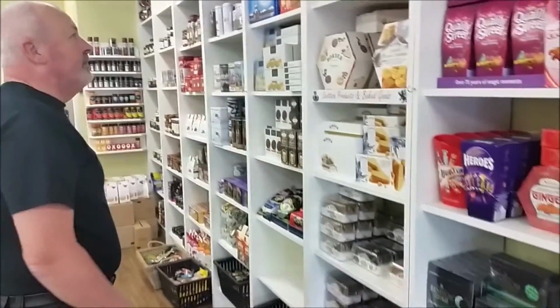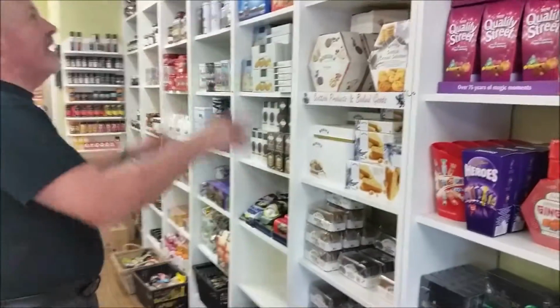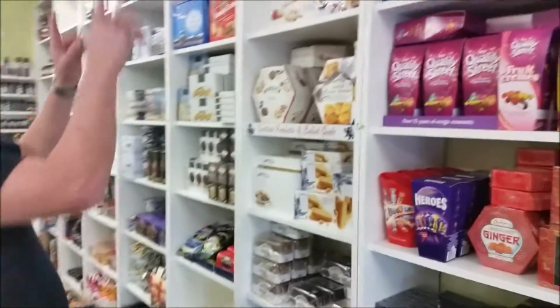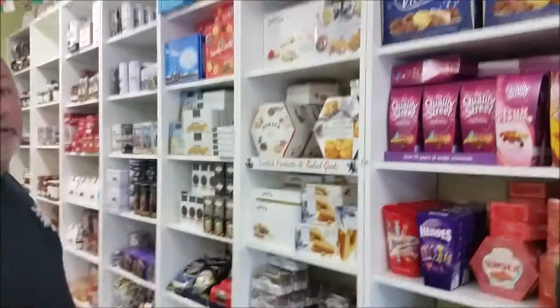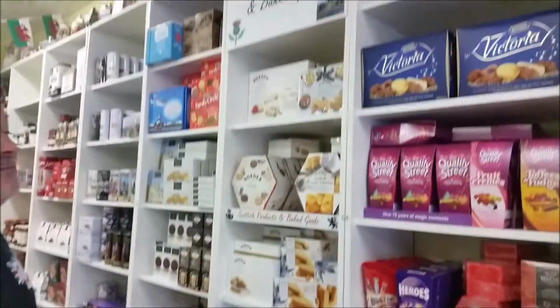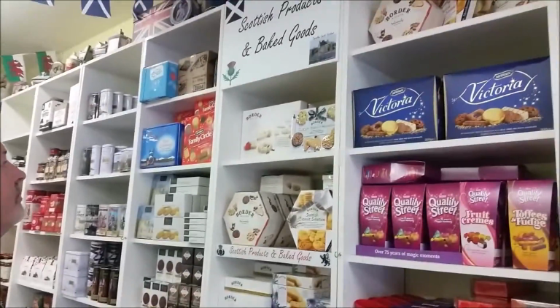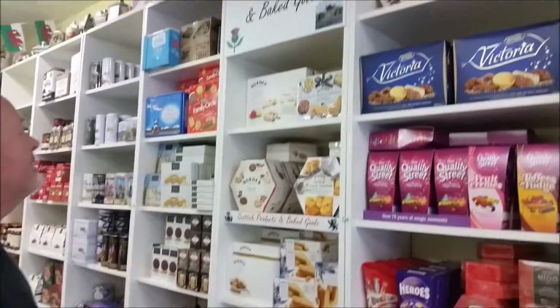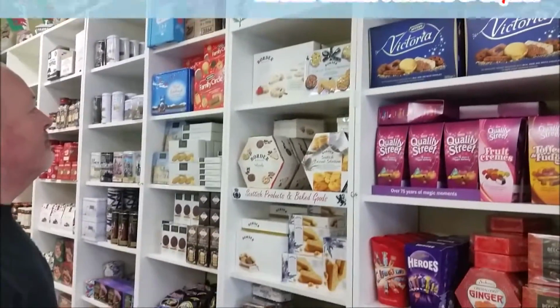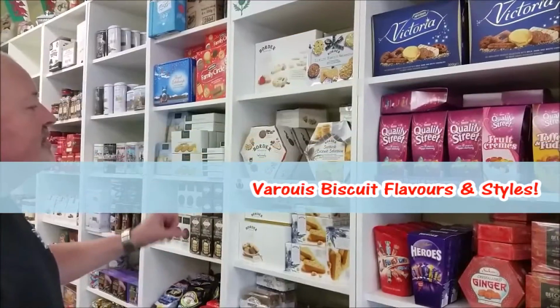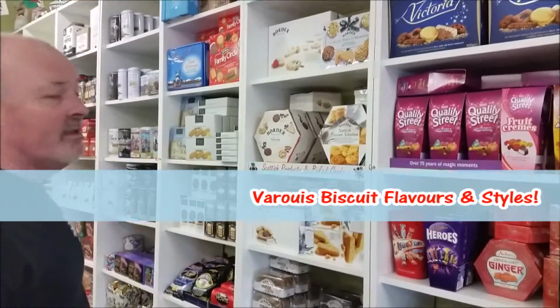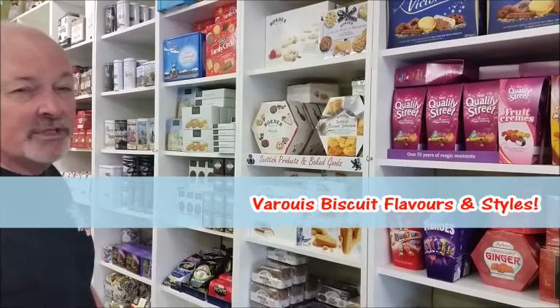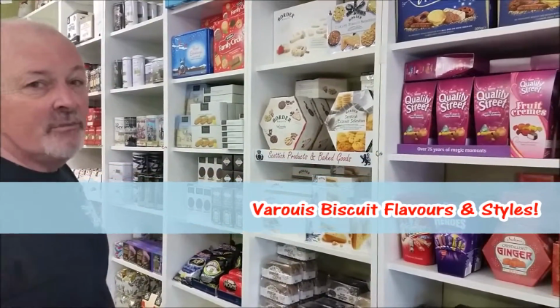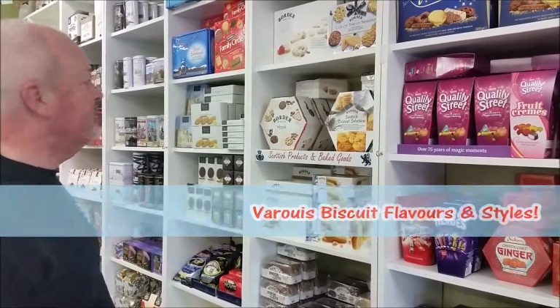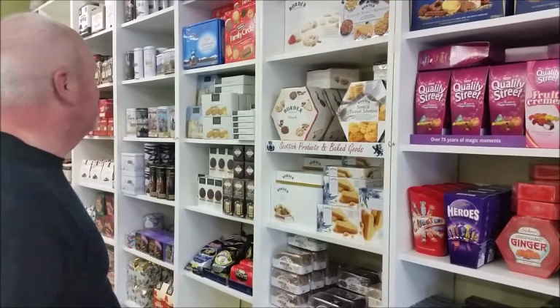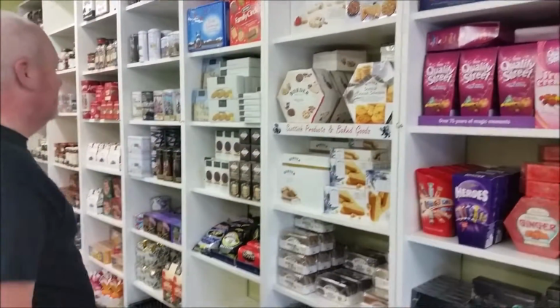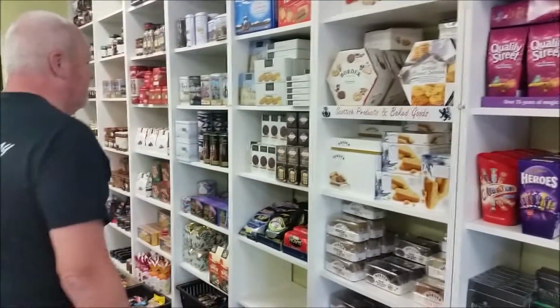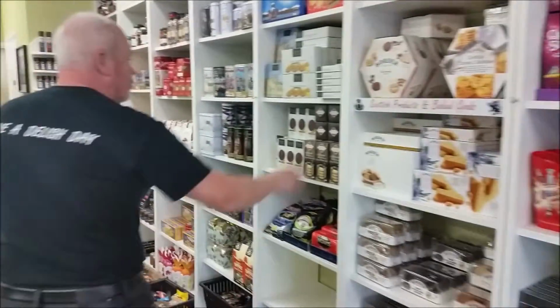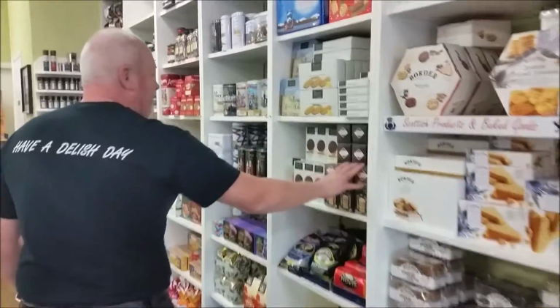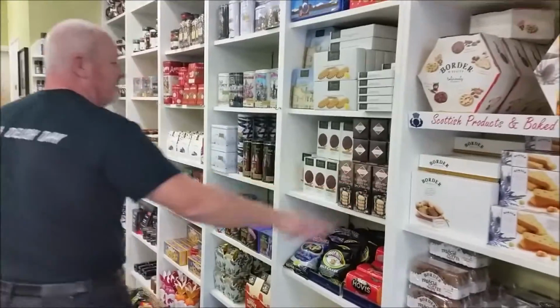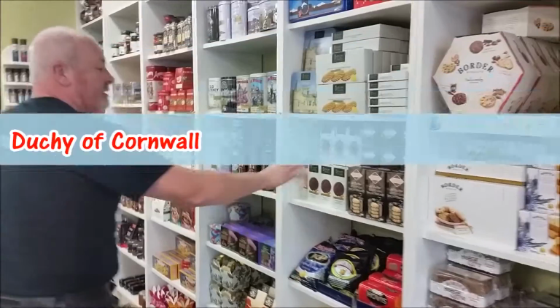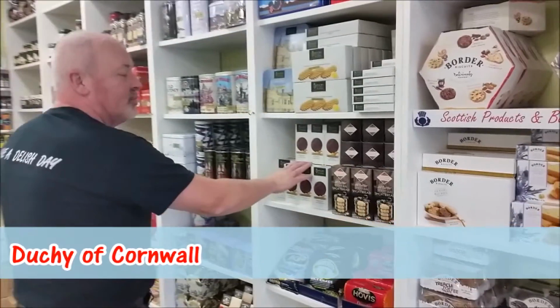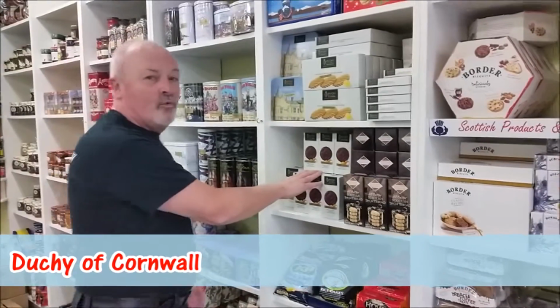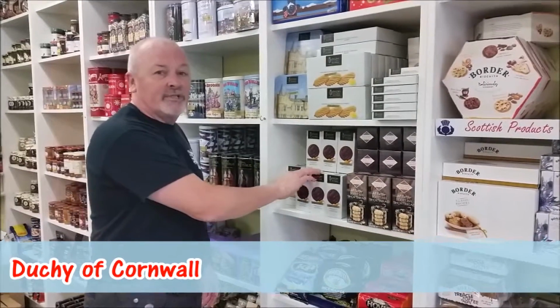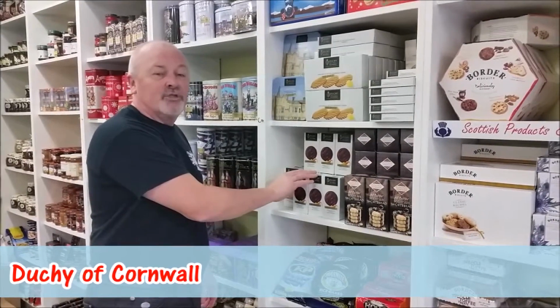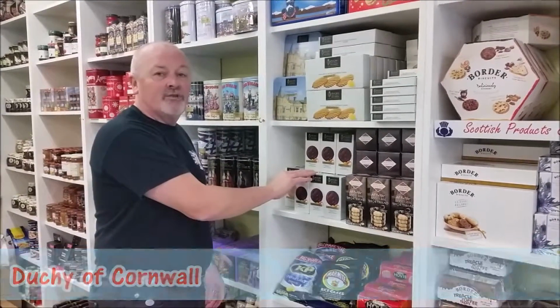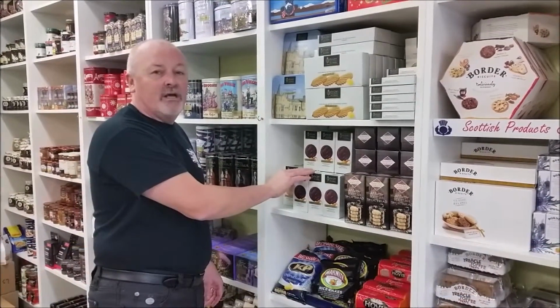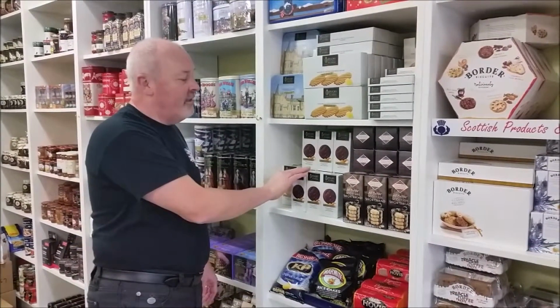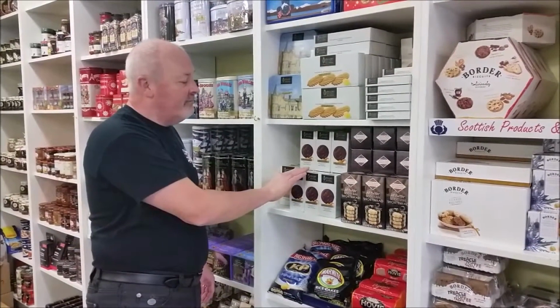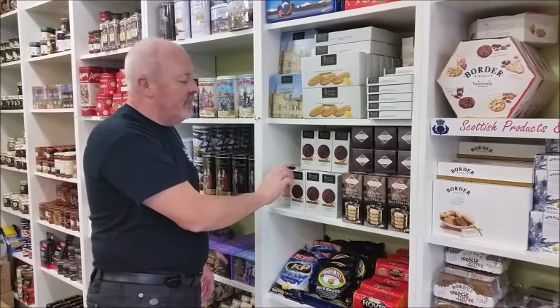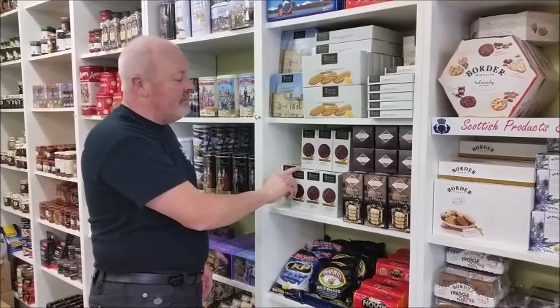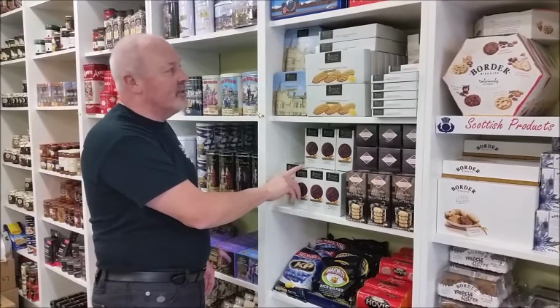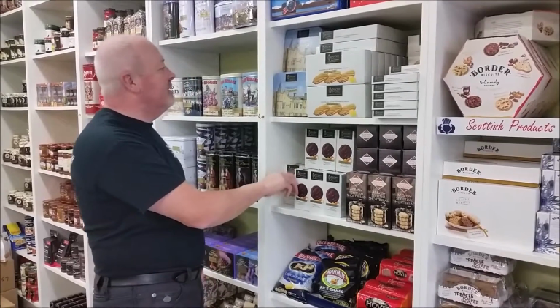We've got some baked goods from Scotland, which are fantastic — Border biscuits, one of the best biscuits on the market. Shortbread, Duchy Cornwall products — that's Prince Charles of Highgrove, packed by Waitrose in England.